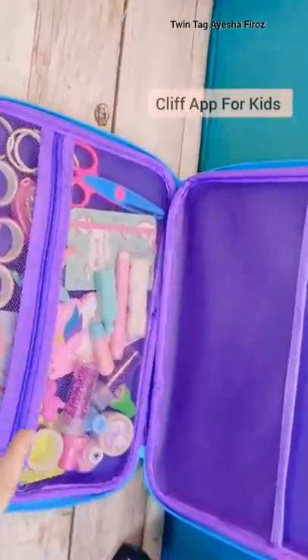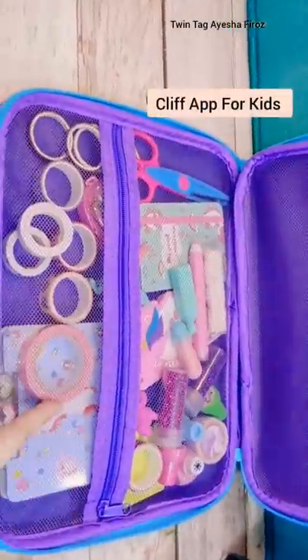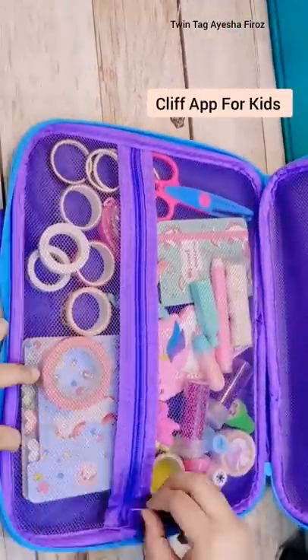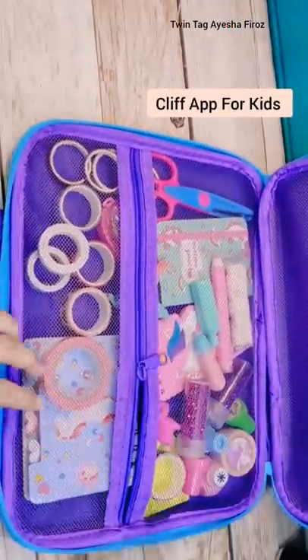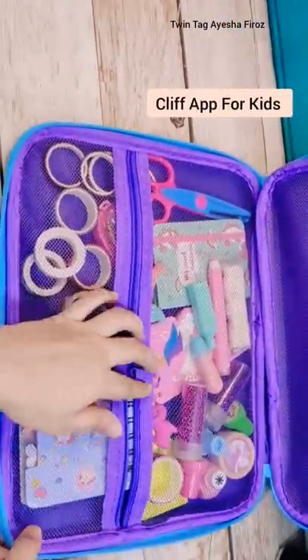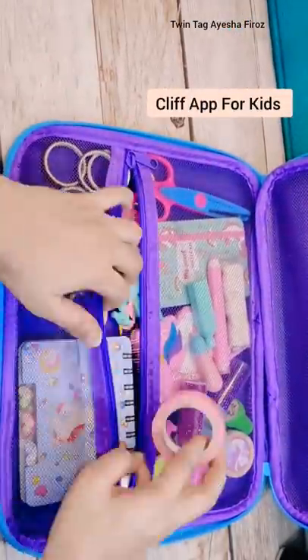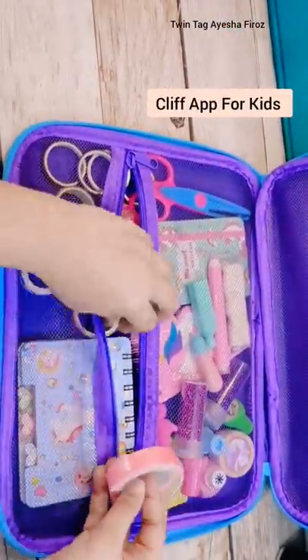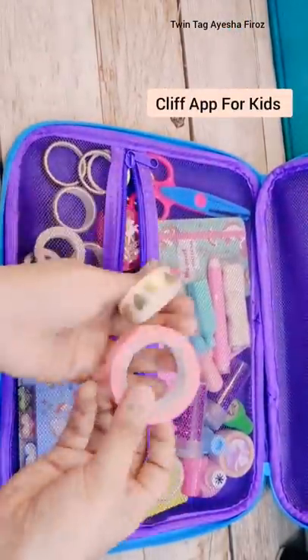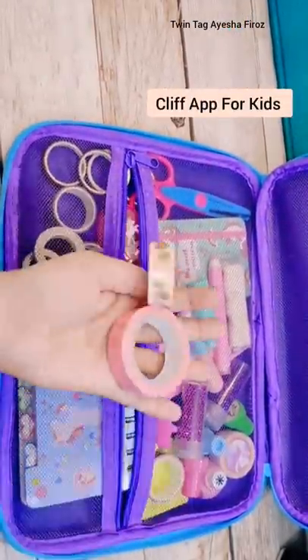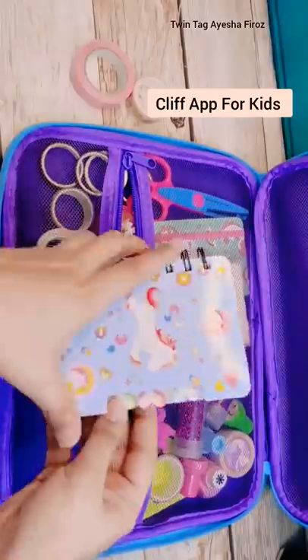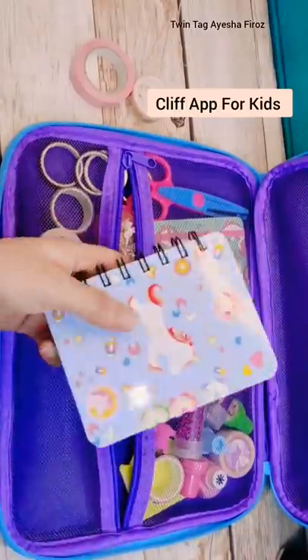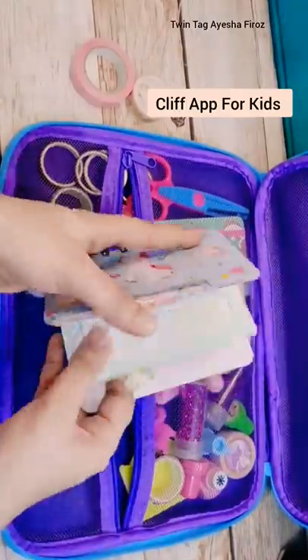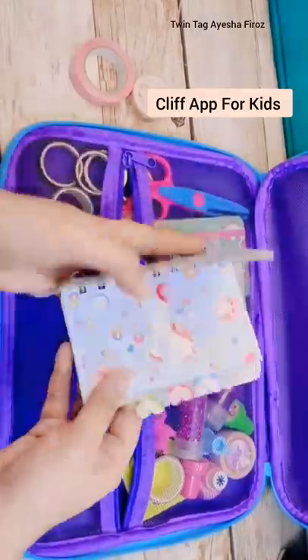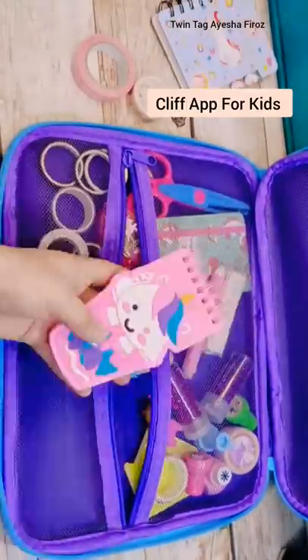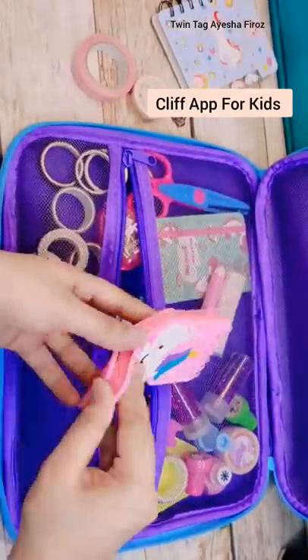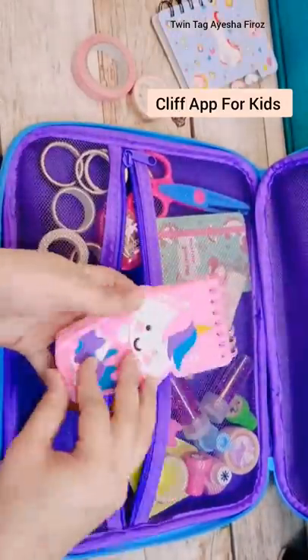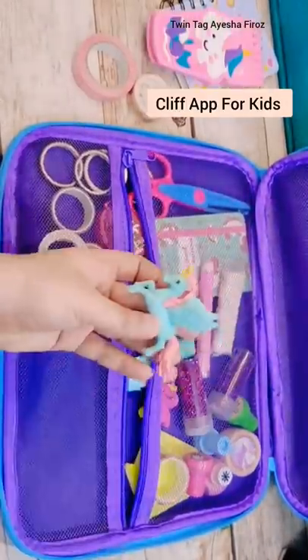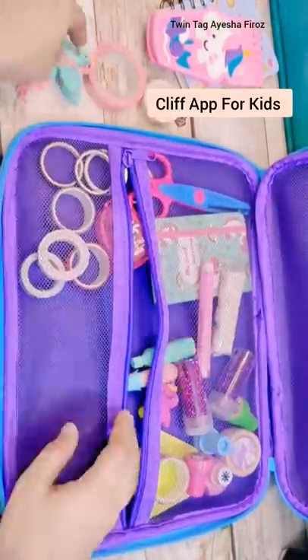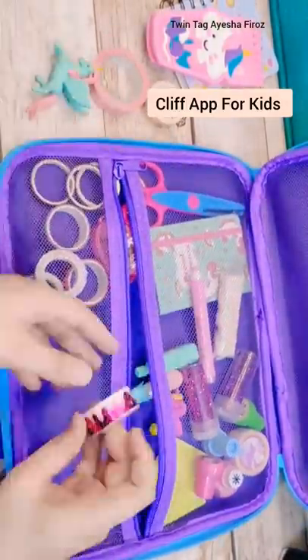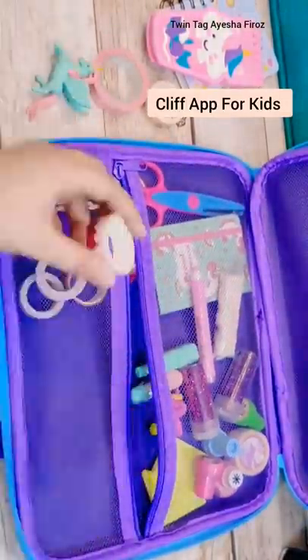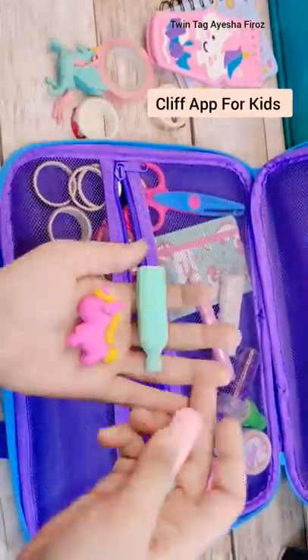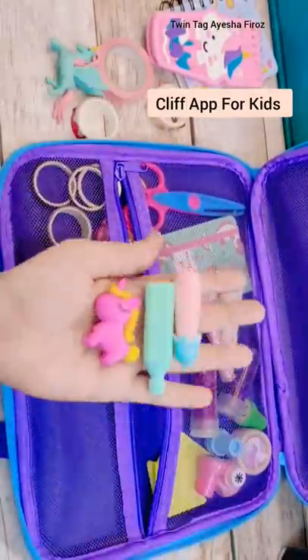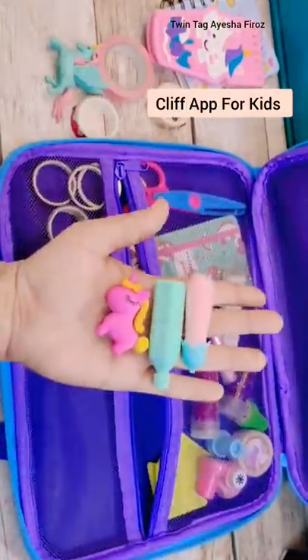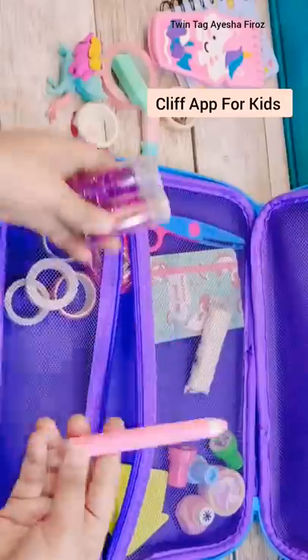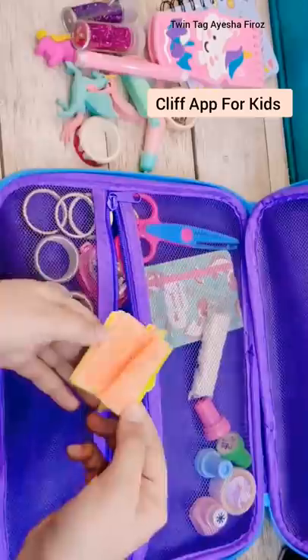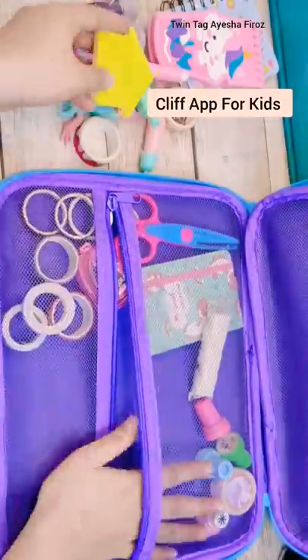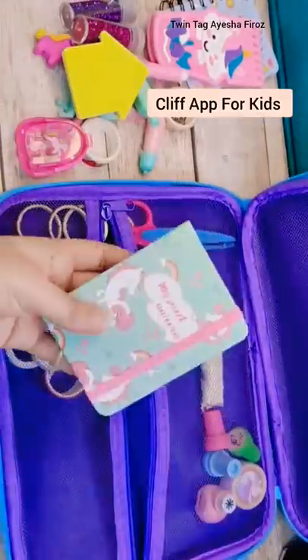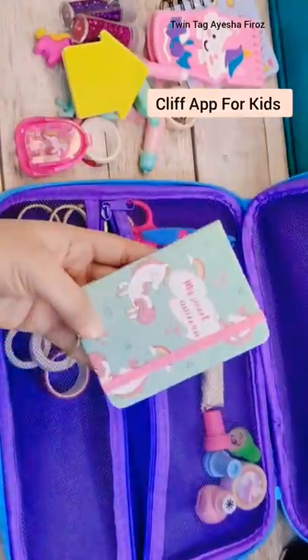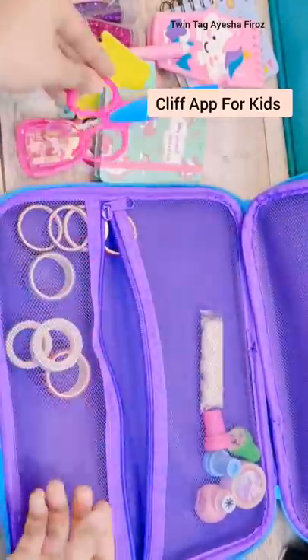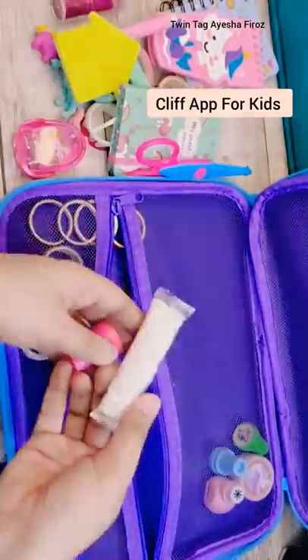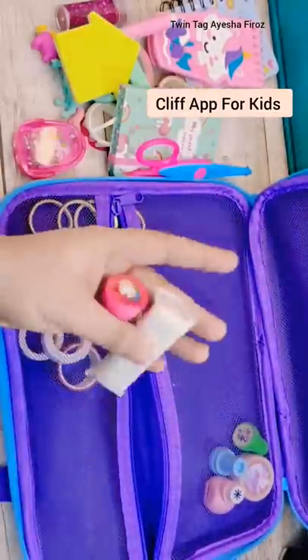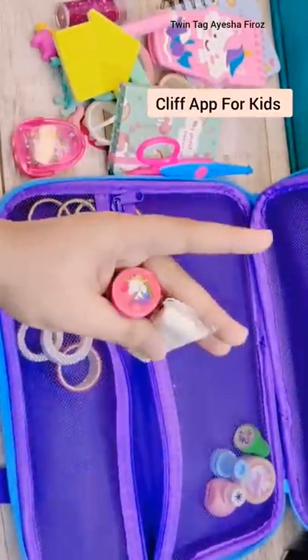There are competitions in Clif App, and if you win, you will get a lot of rewards. Already many subscribers have joined Clif App, and if you haven't yet, go ahead and join. Clif App is in the description and comment section — please download it.